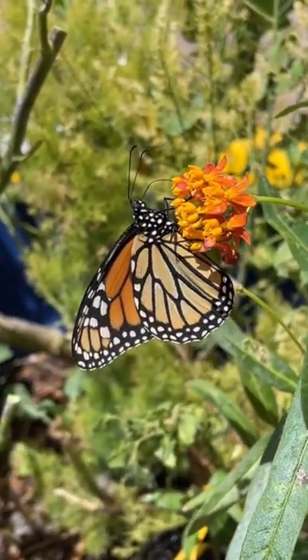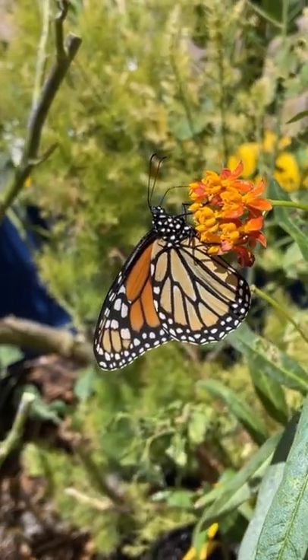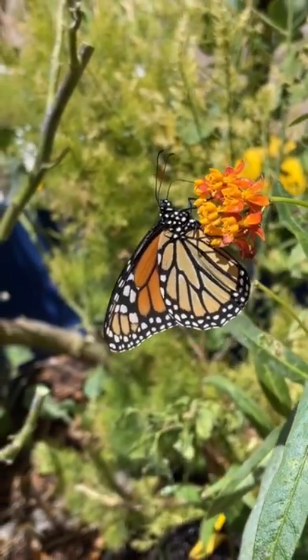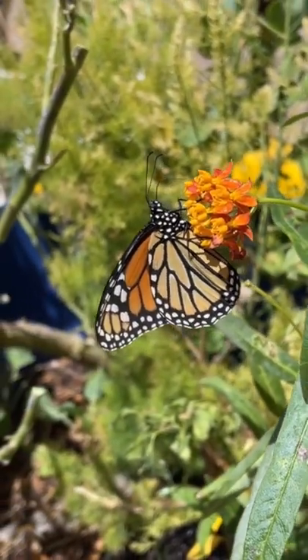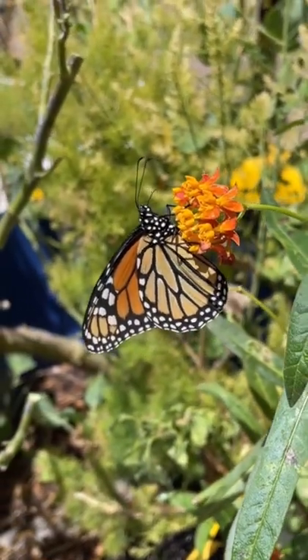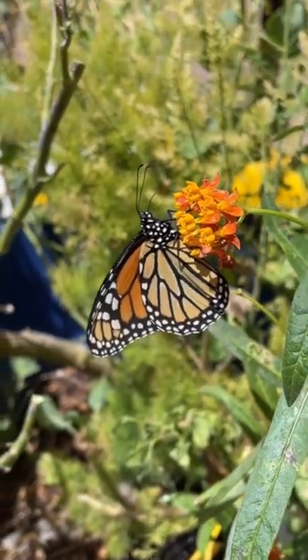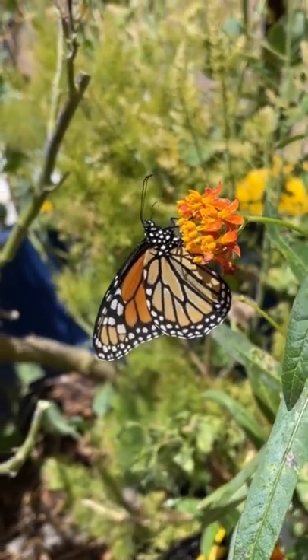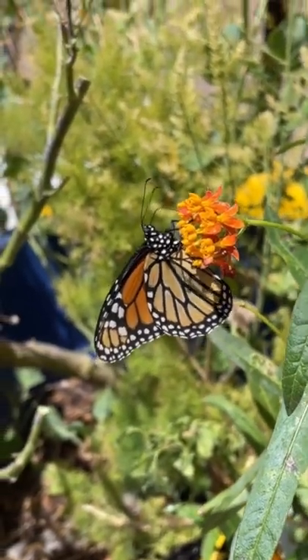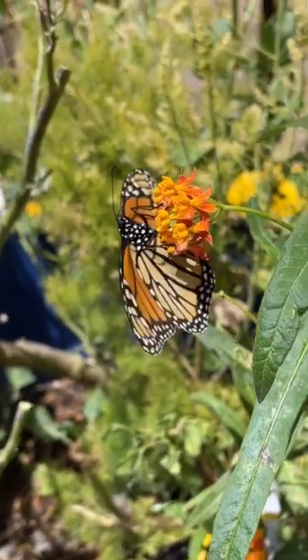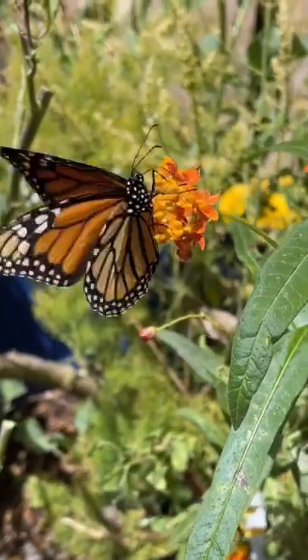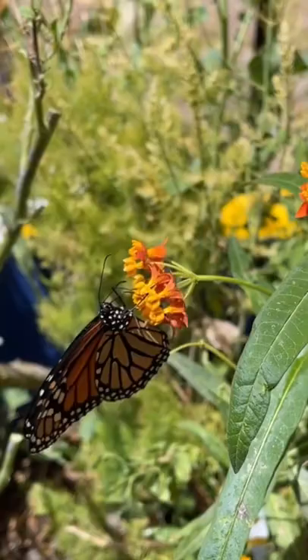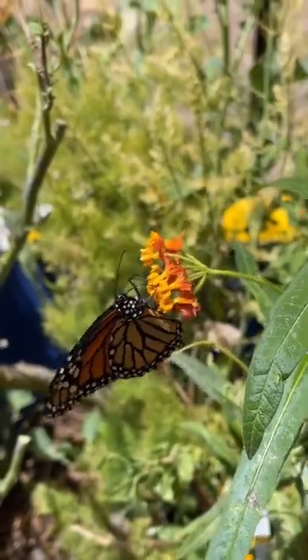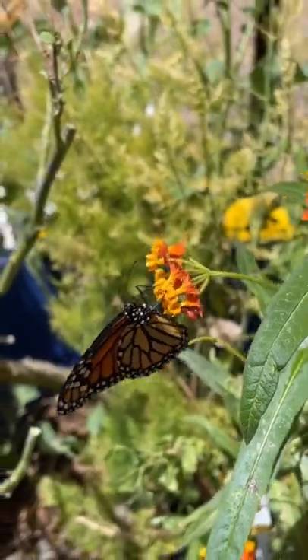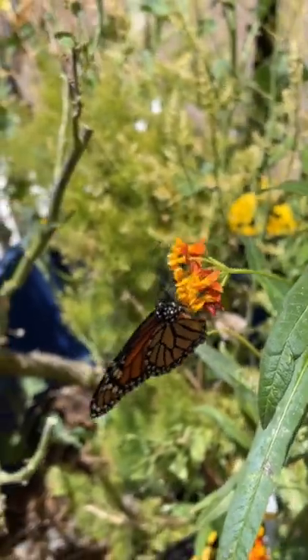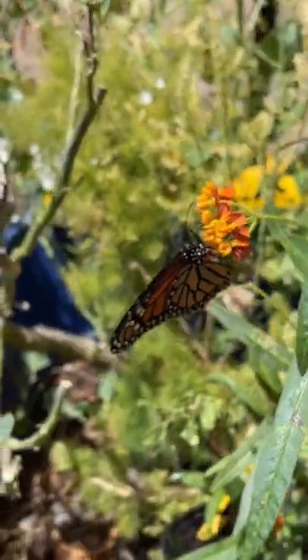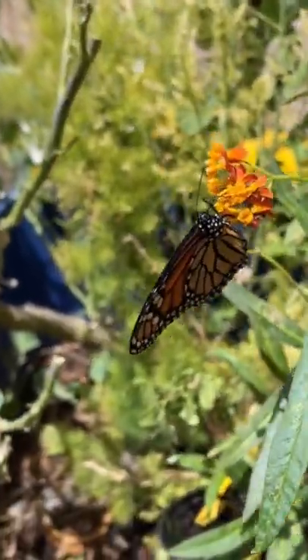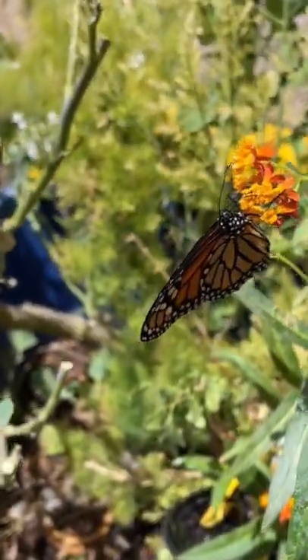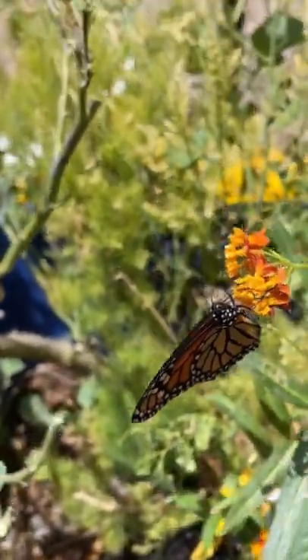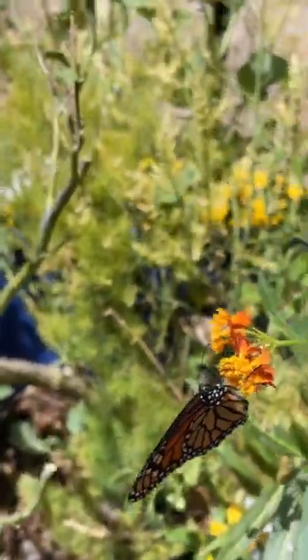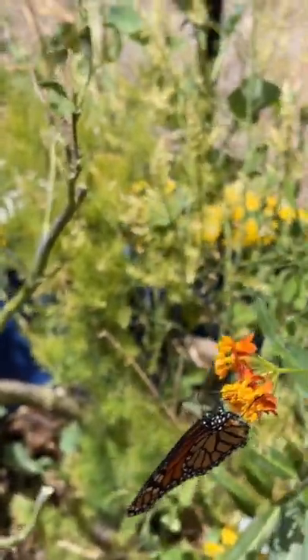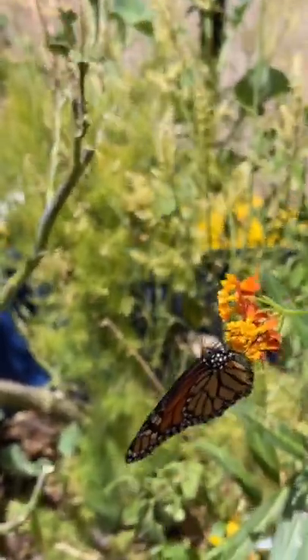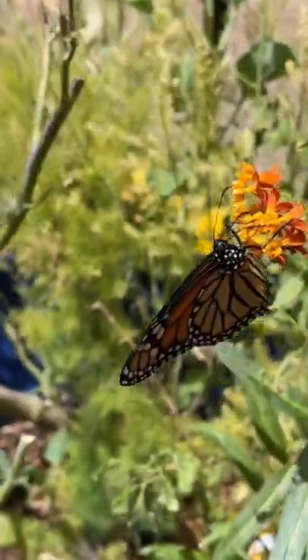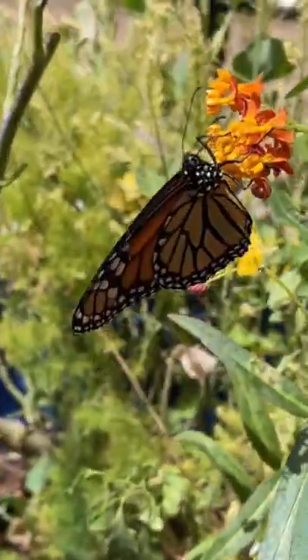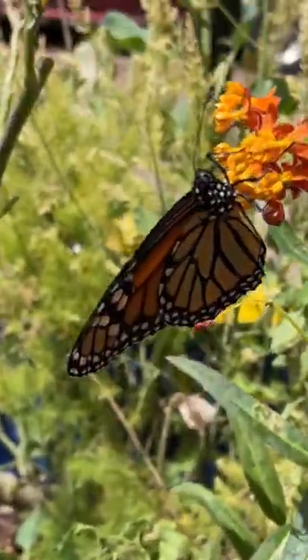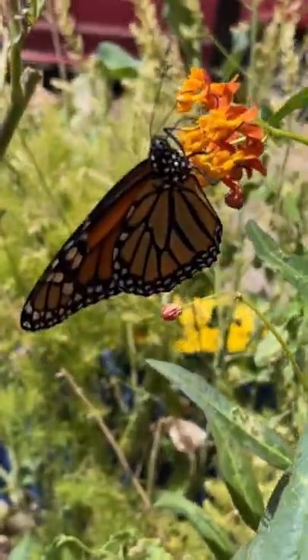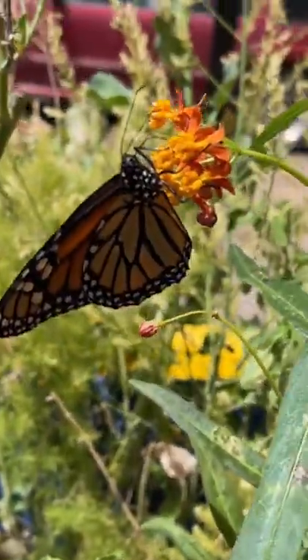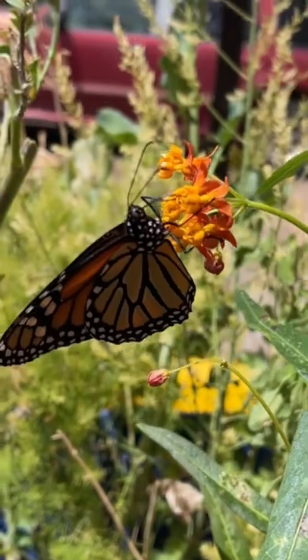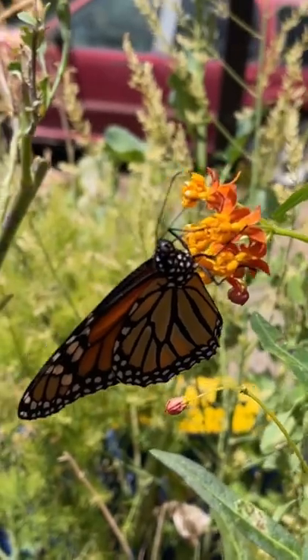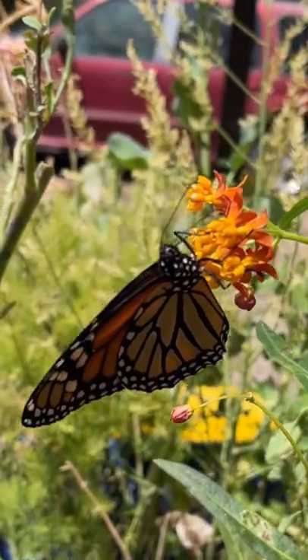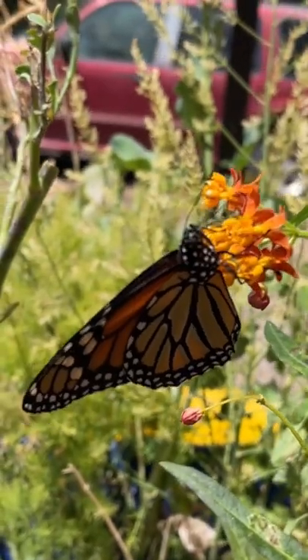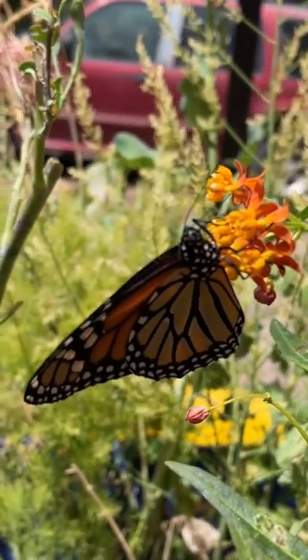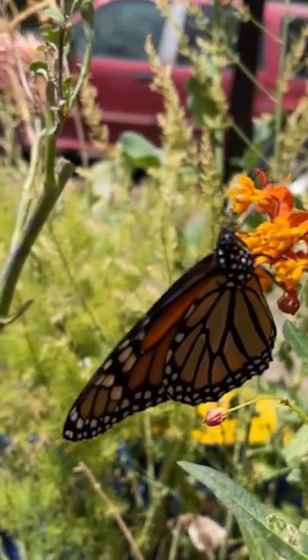Now, being in Southern California — was that a monarch or was that a viceroy? Do you know the difference between the two? They look alike, but one is missing something.